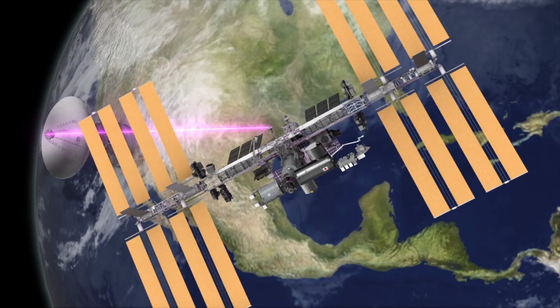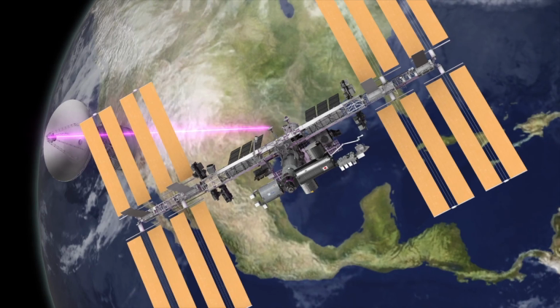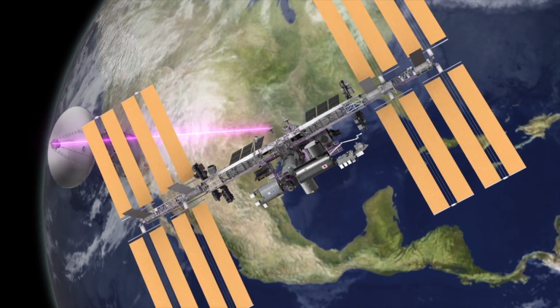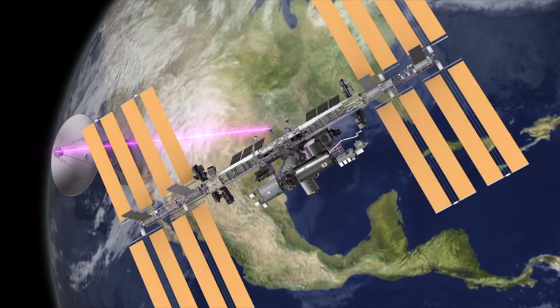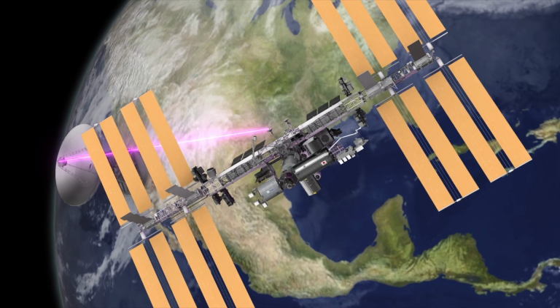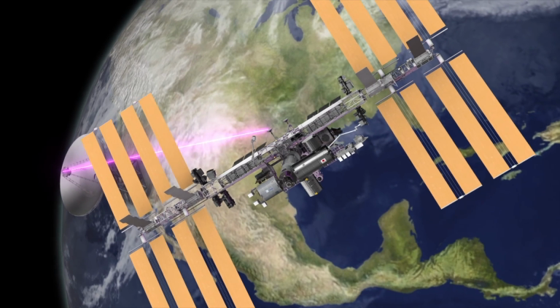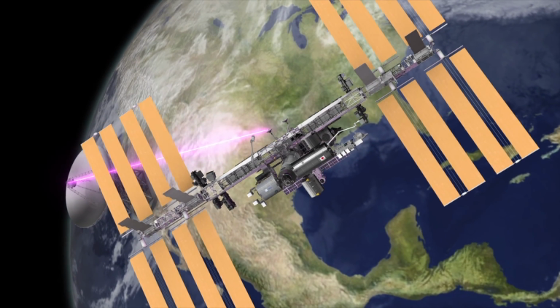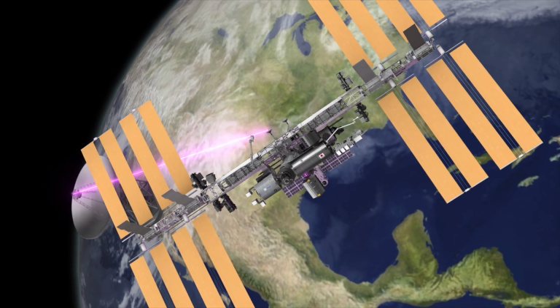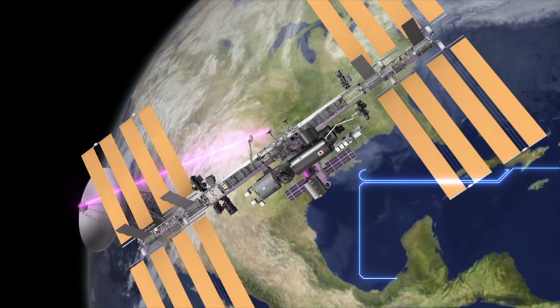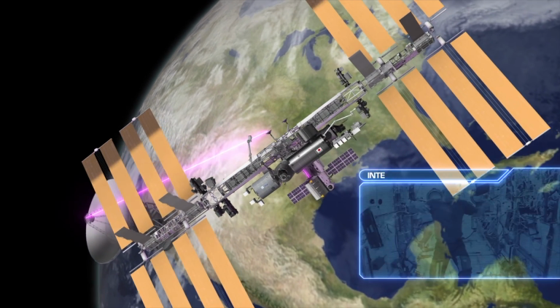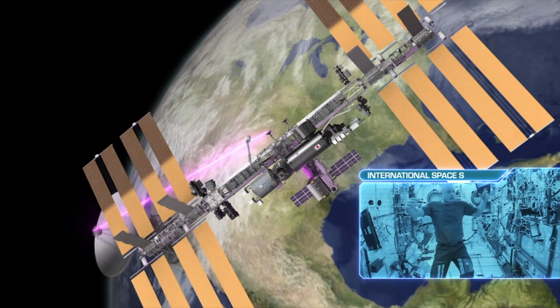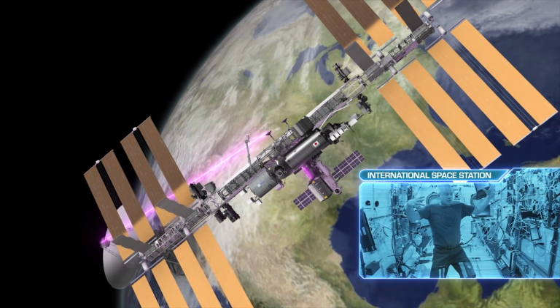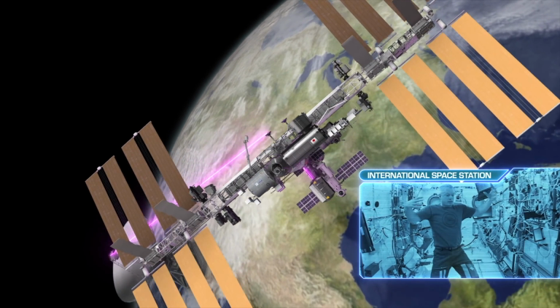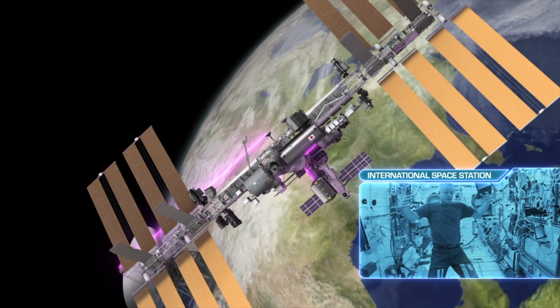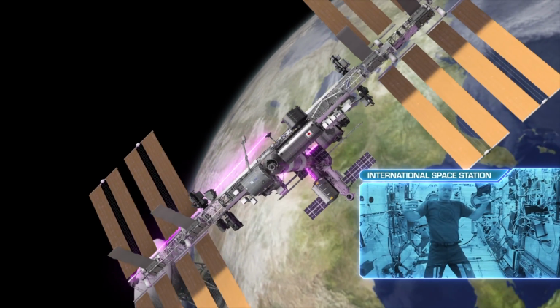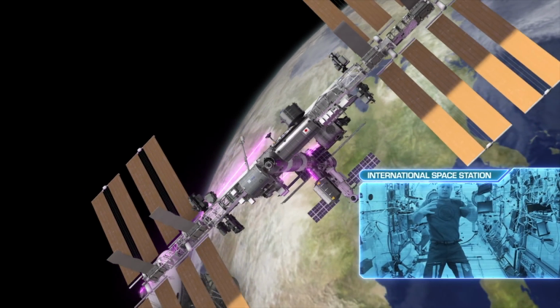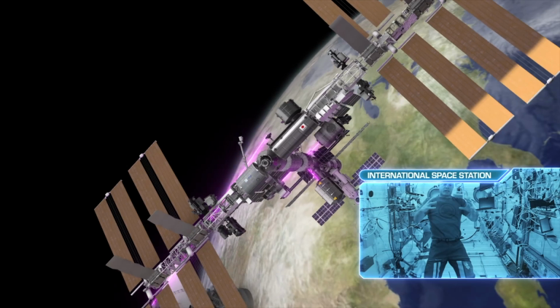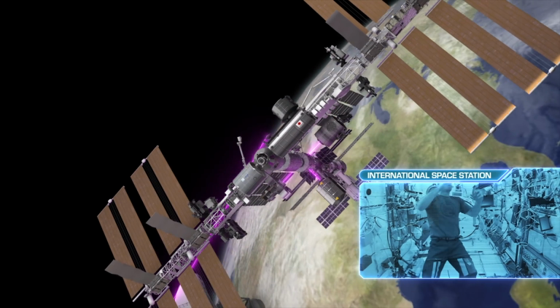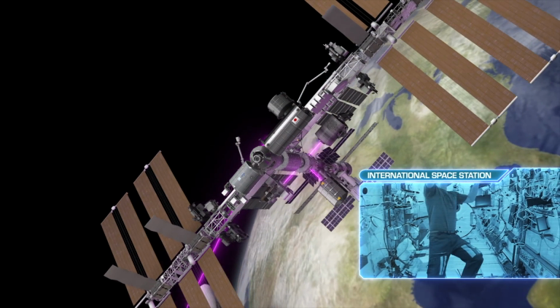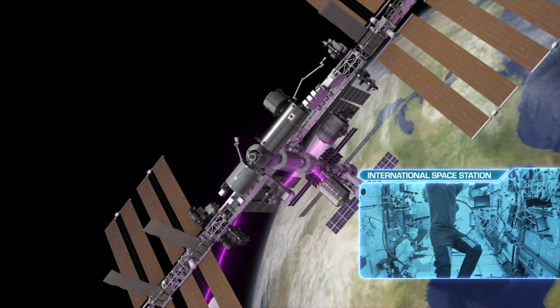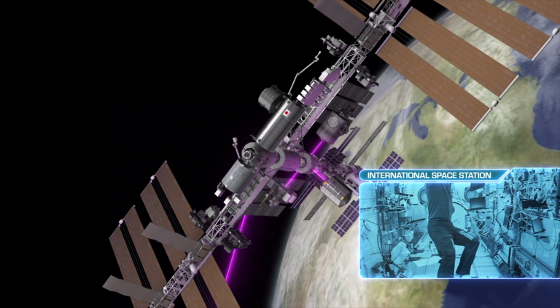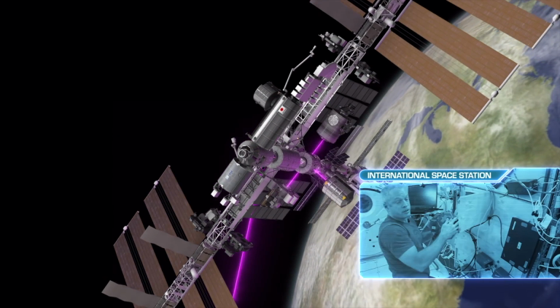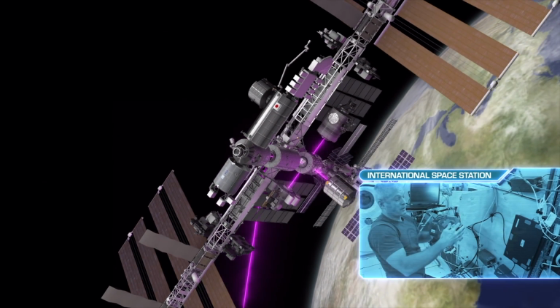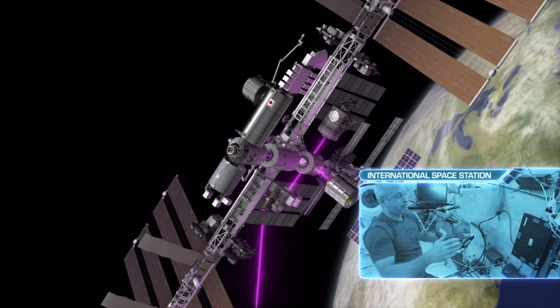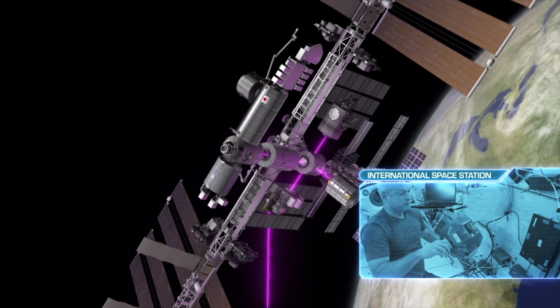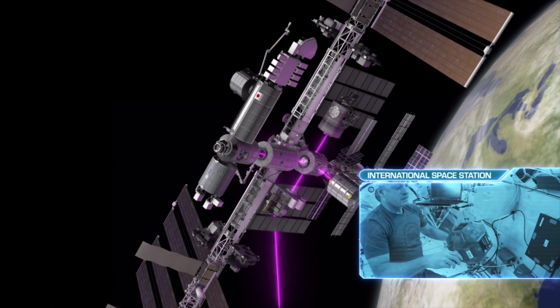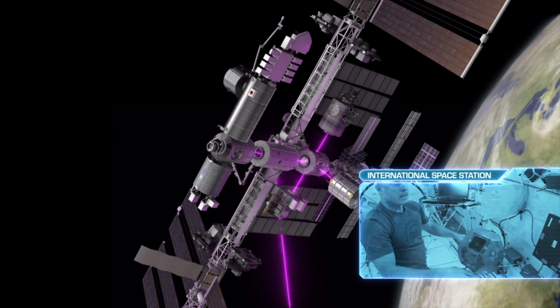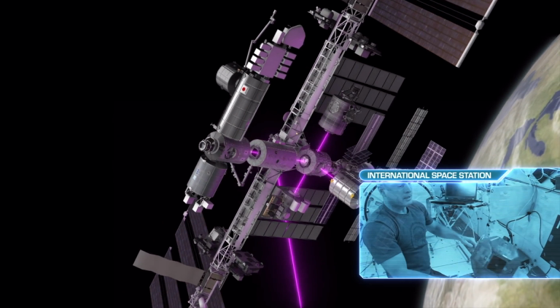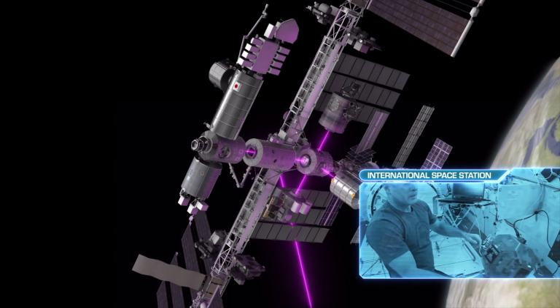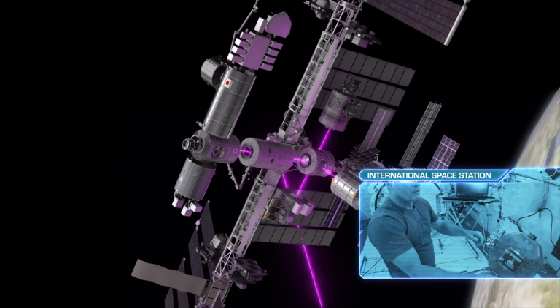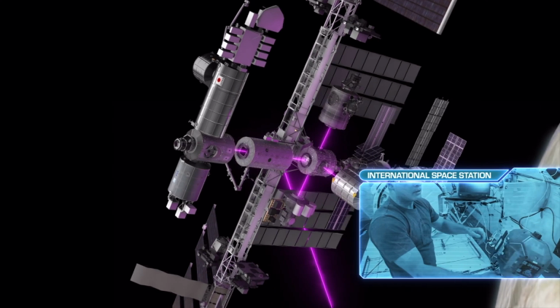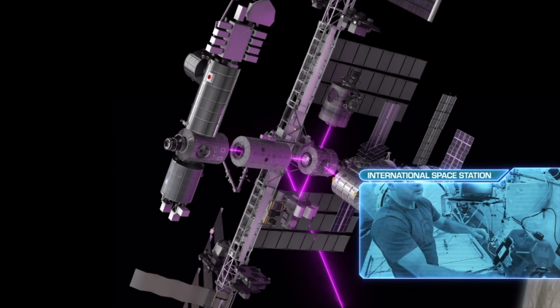Just over 200 miles above our planet's surface, the International Space Station circles the globe 15 and a half times a day as crew members conduct groundbreaking research in a wide variety of scientific disciplines.